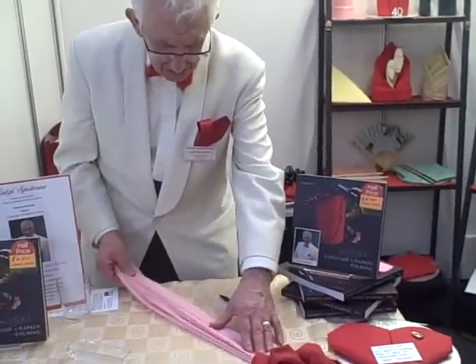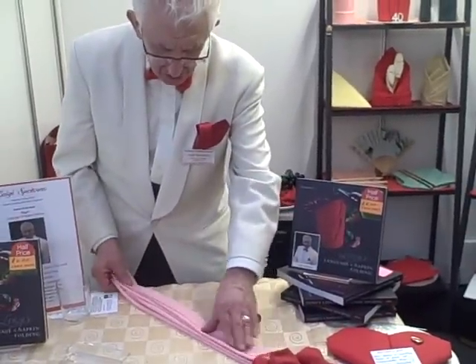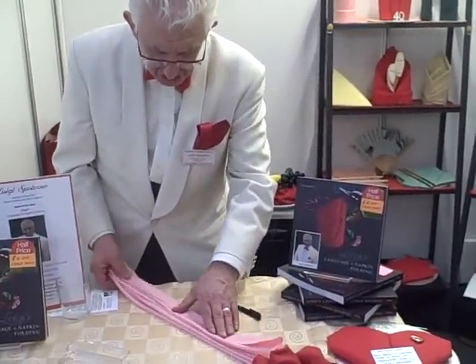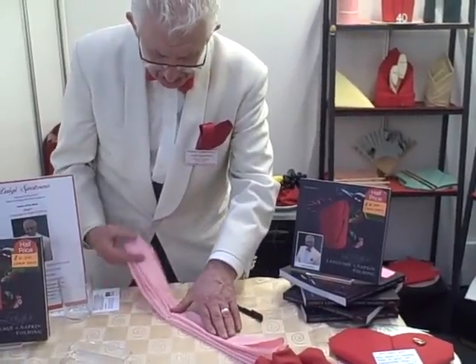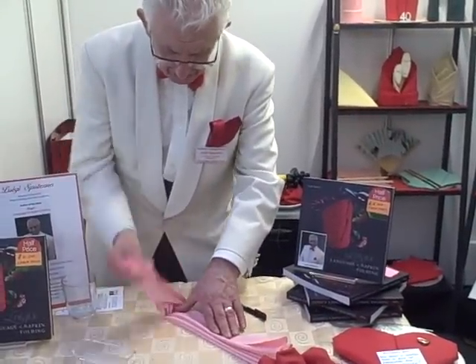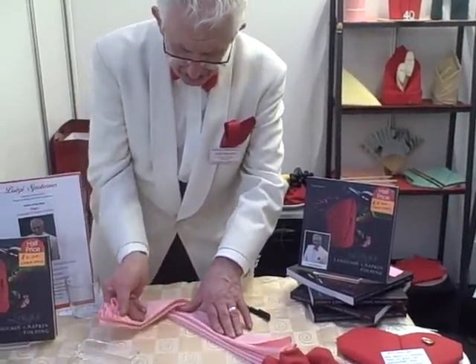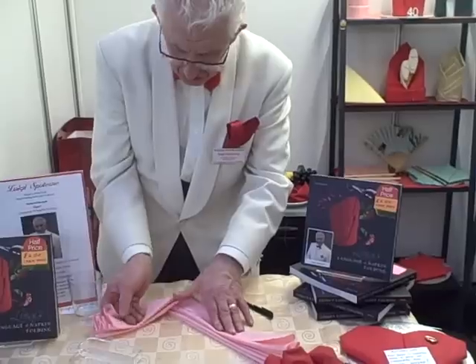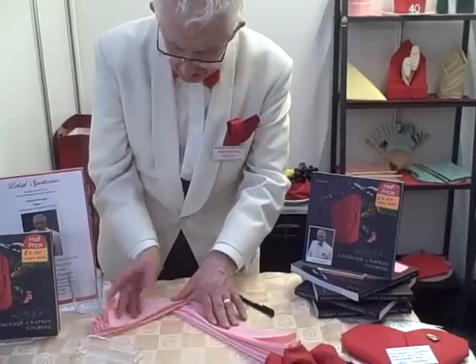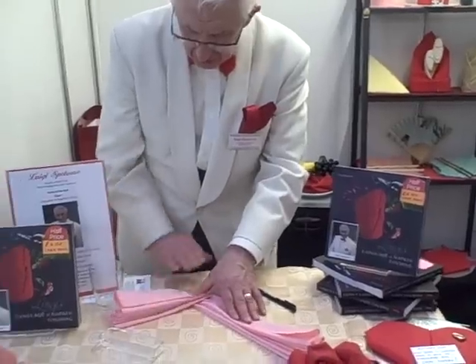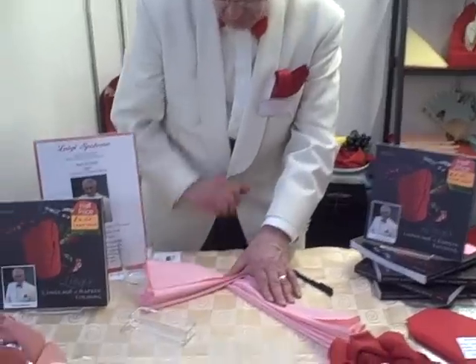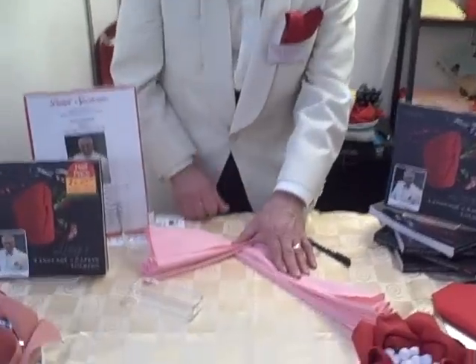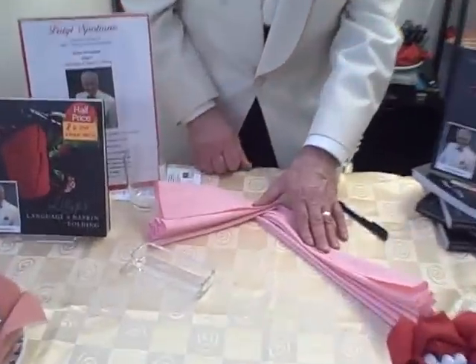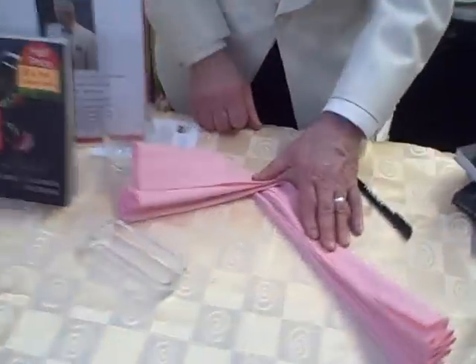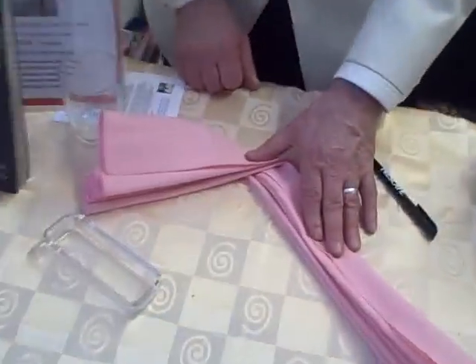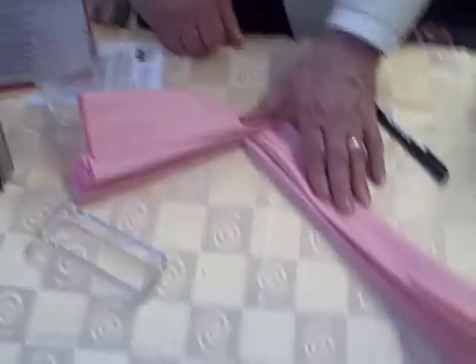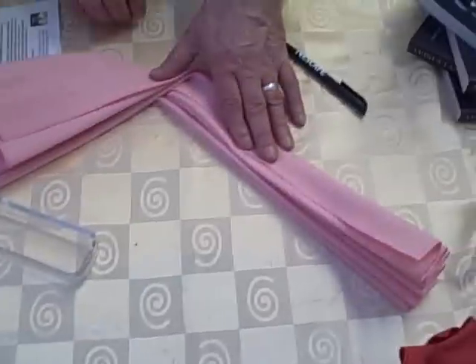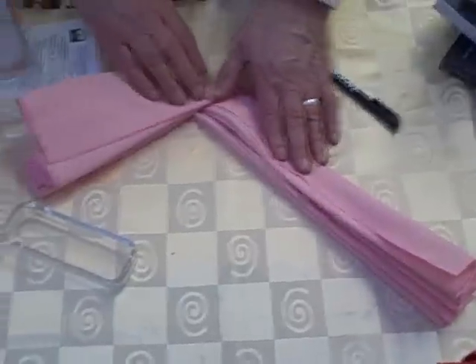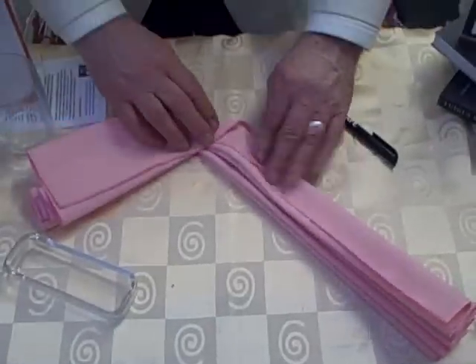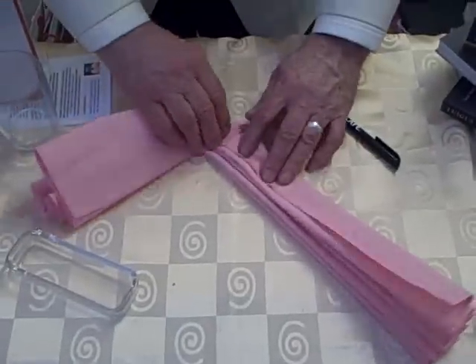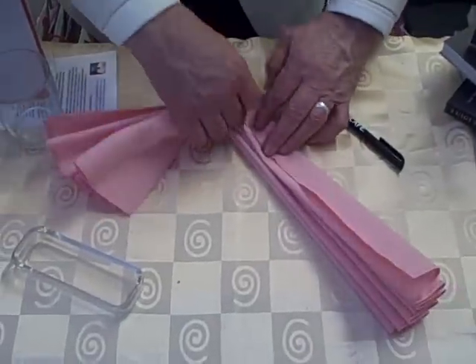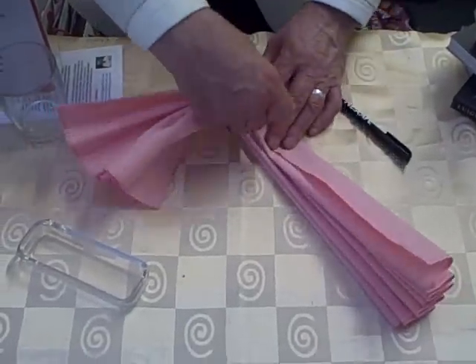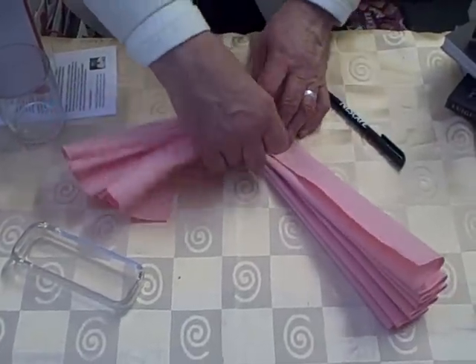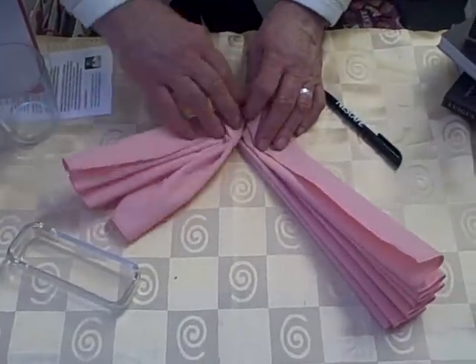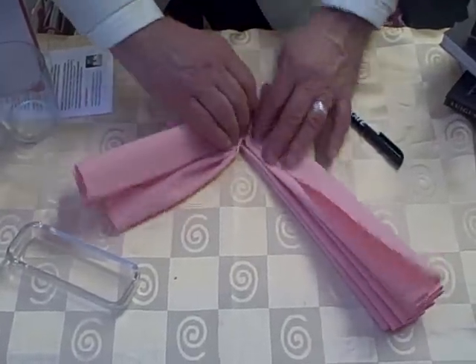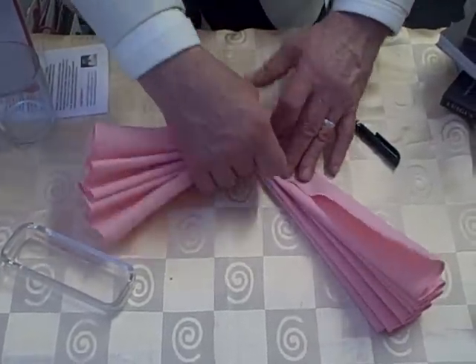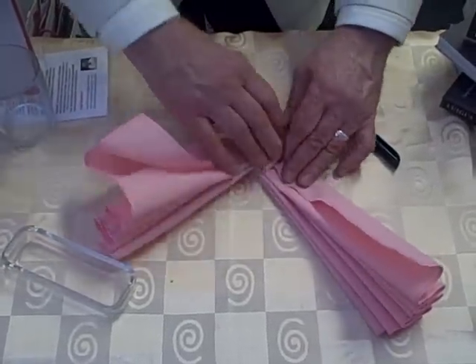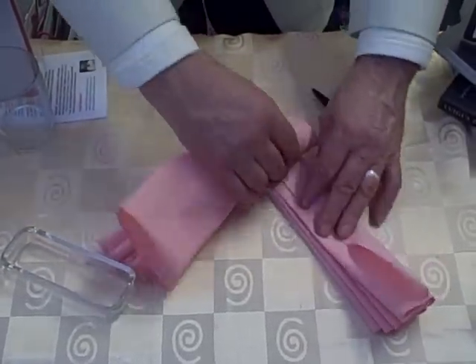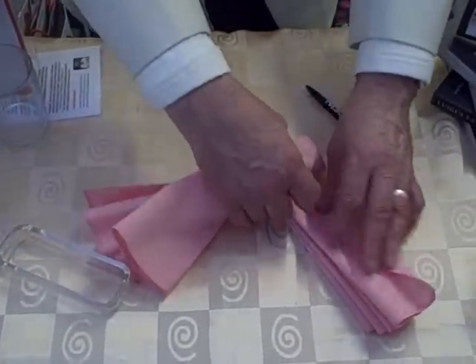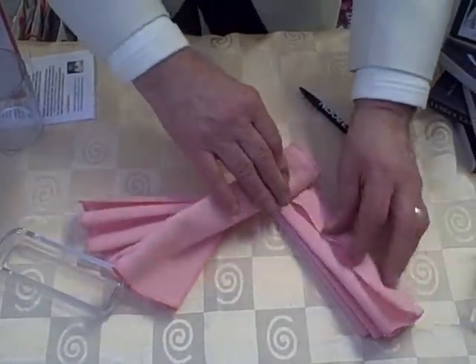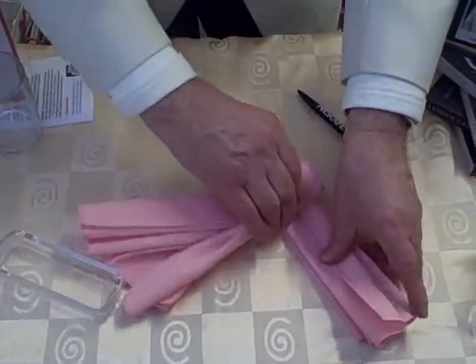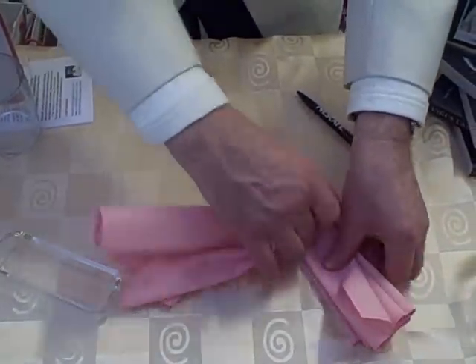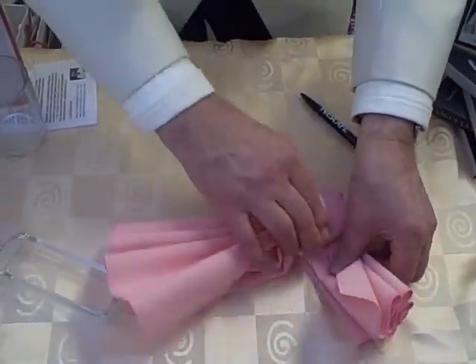Having done the concertina, I'm going to take this first section and move it this way. Then we just roll this part, like that, right to the end of it.